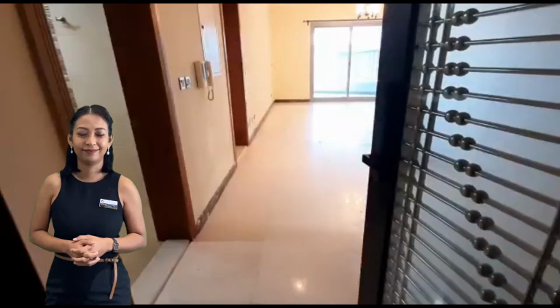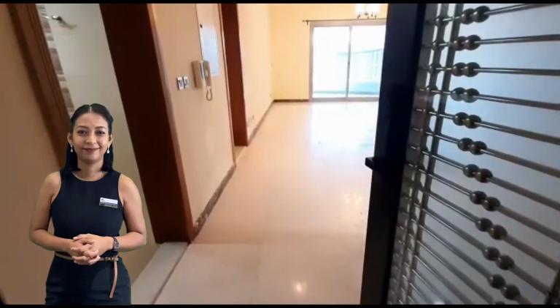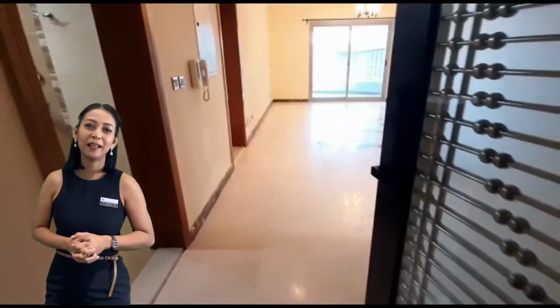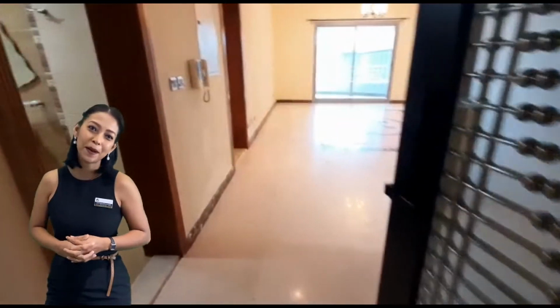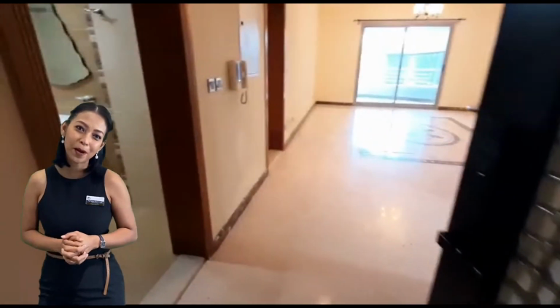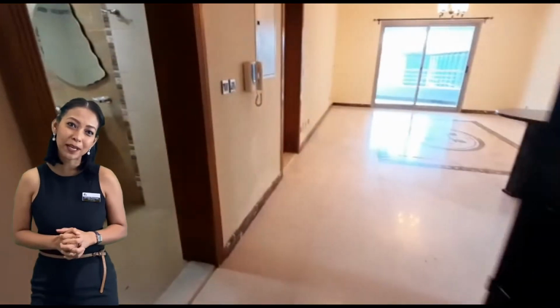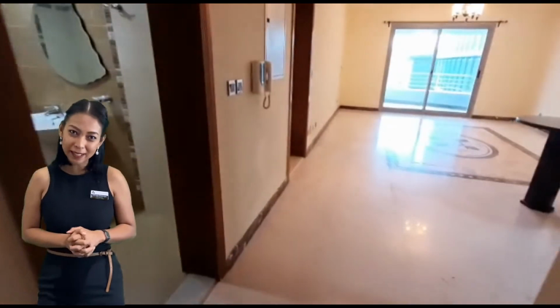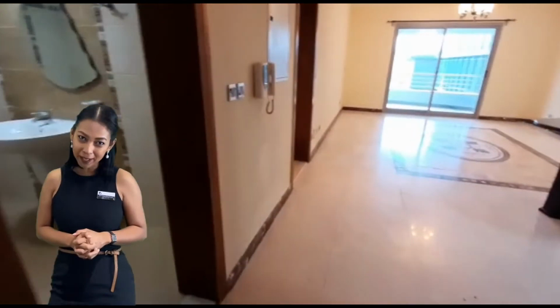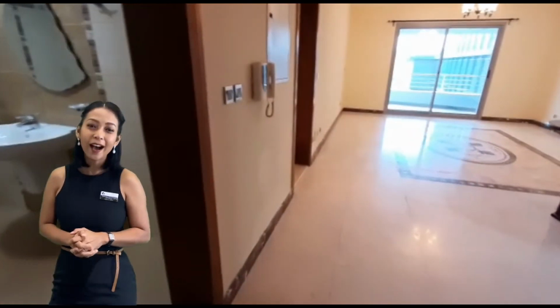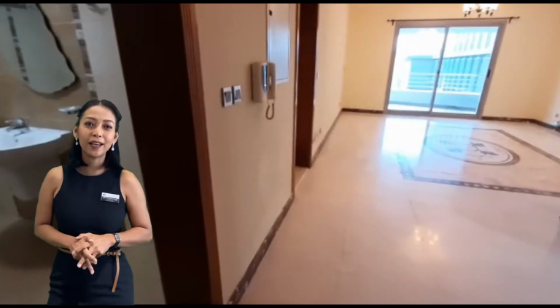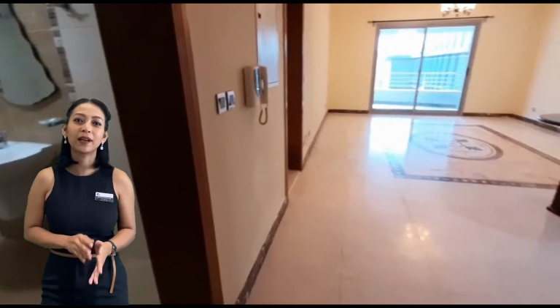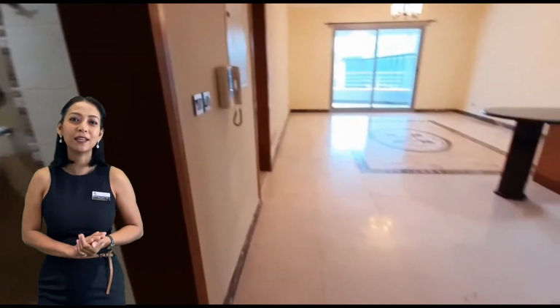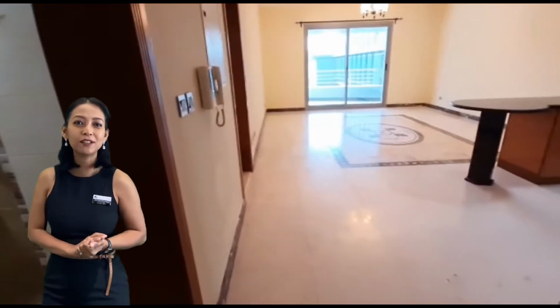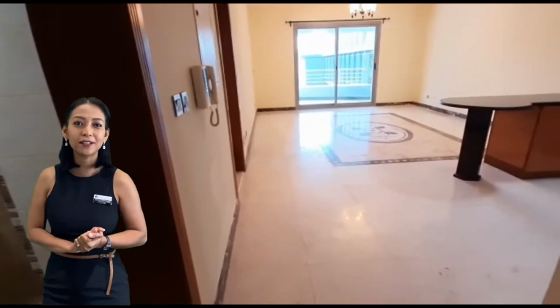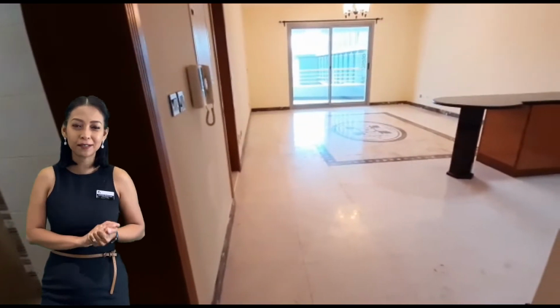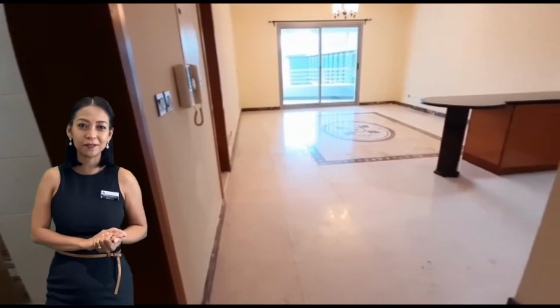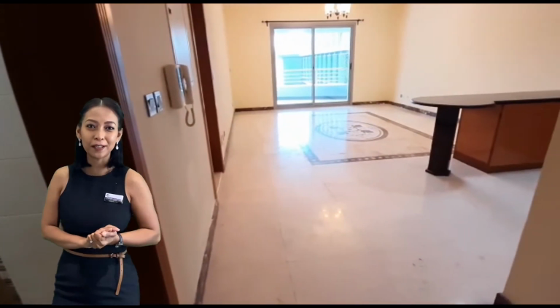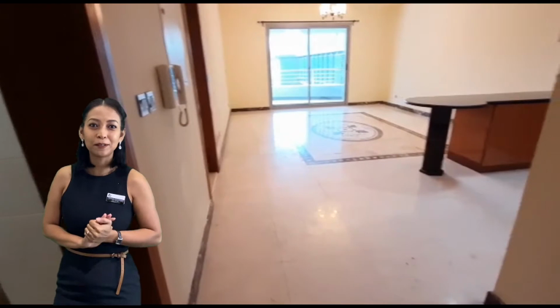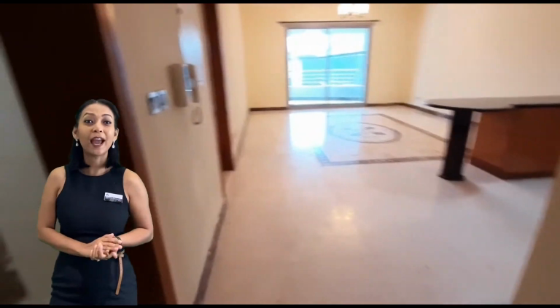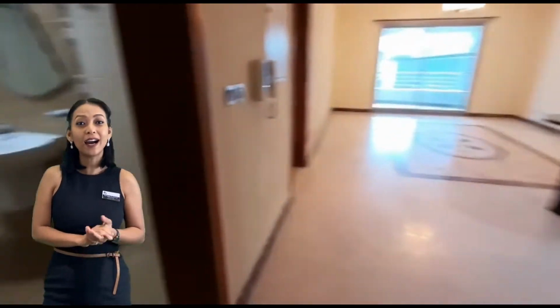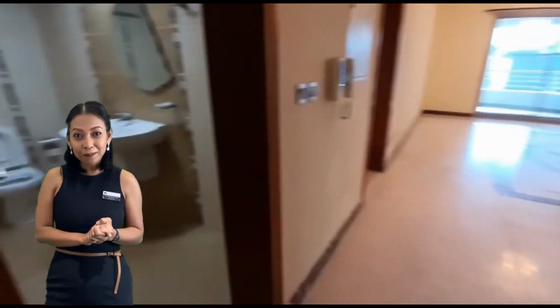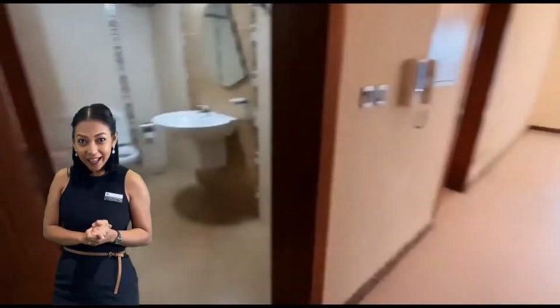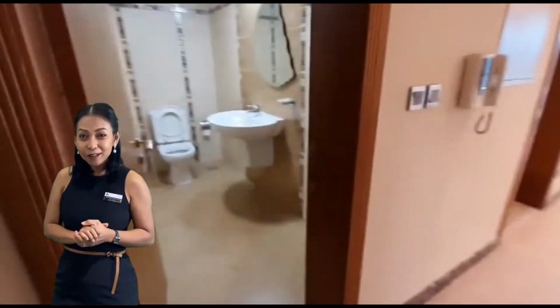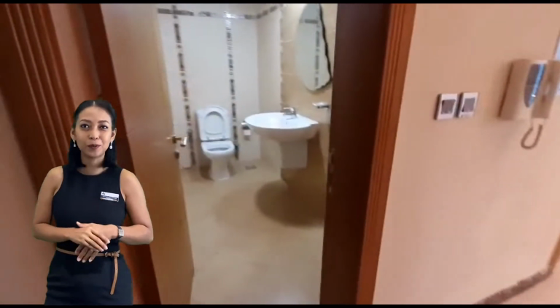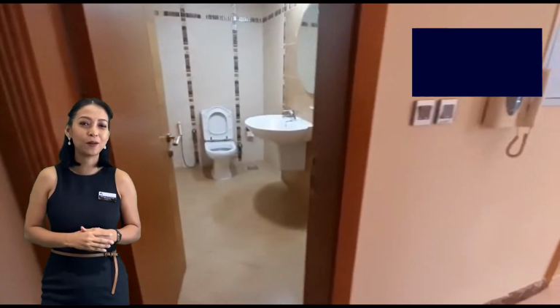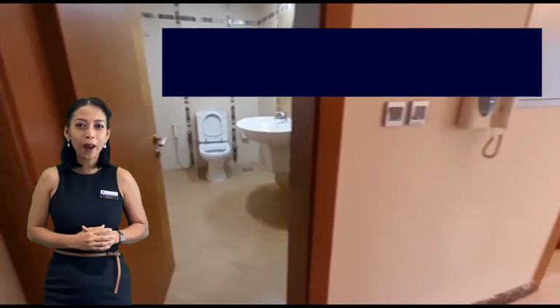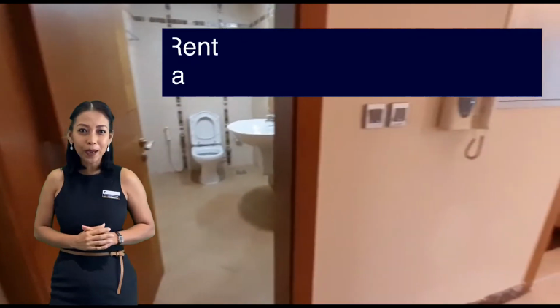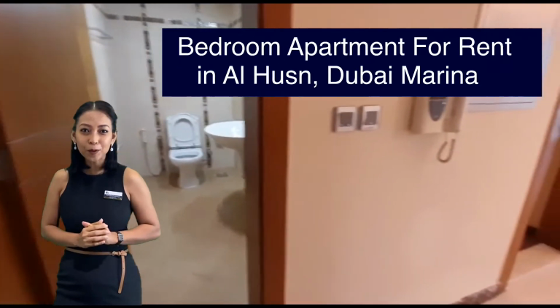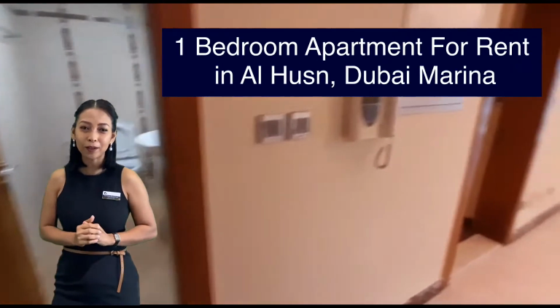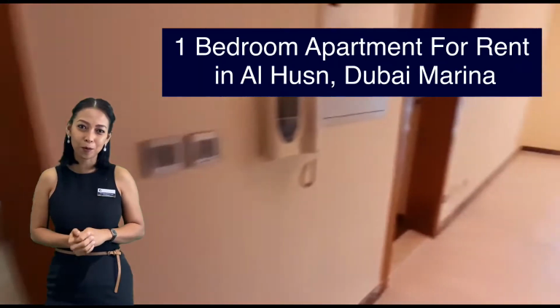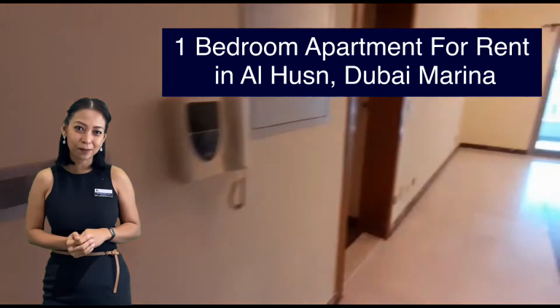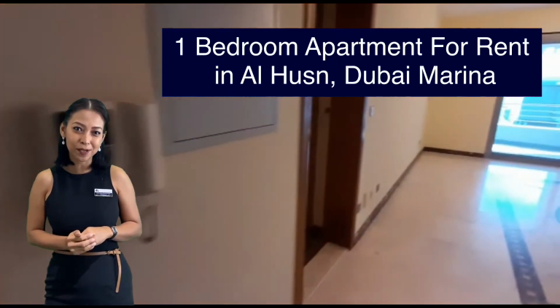Hello everyone, my name is Api. I am a client manager at ExclusiveLink. Today I am delighted to present one bedroom at Orbison Marina.